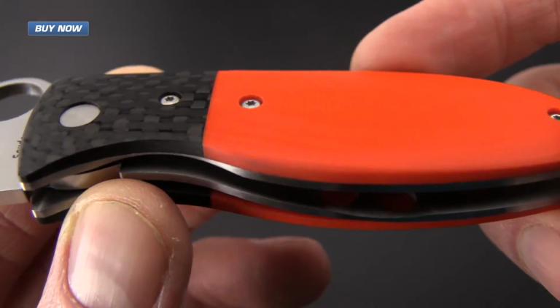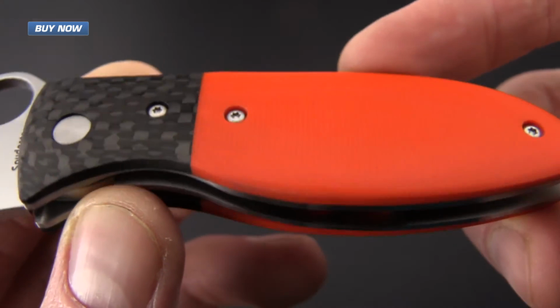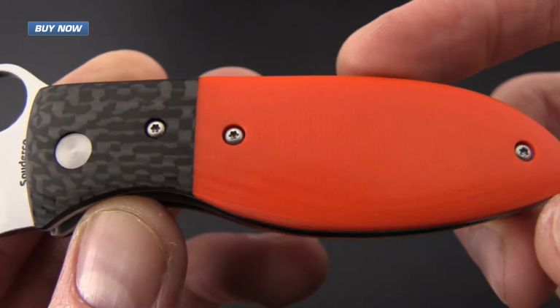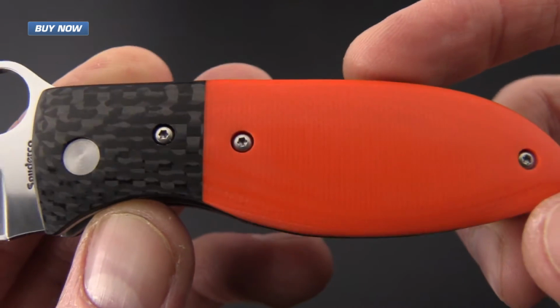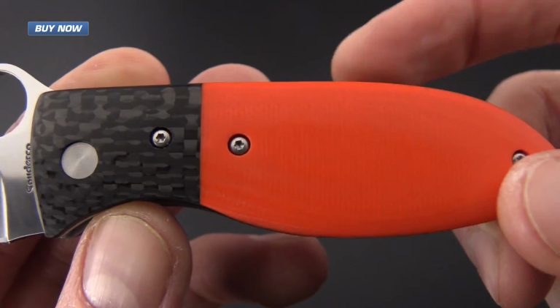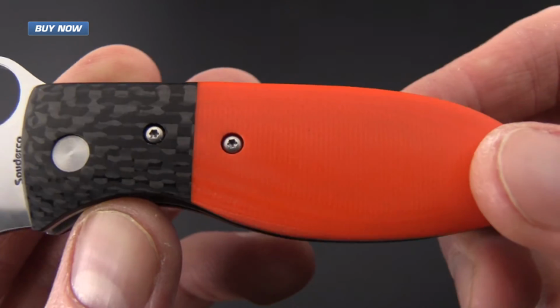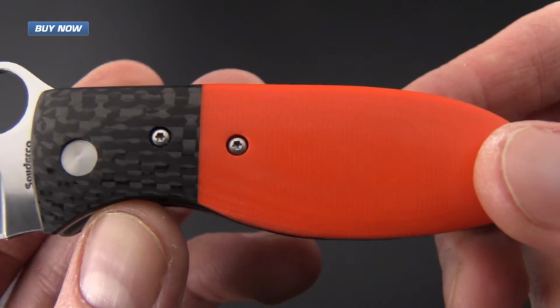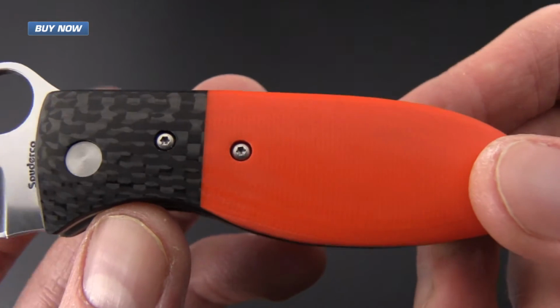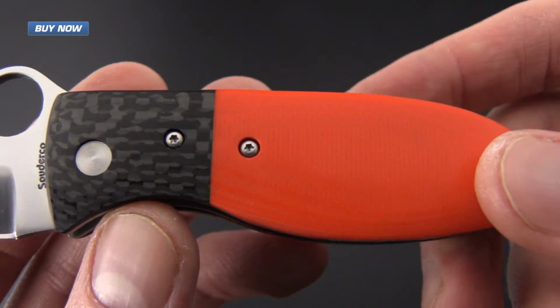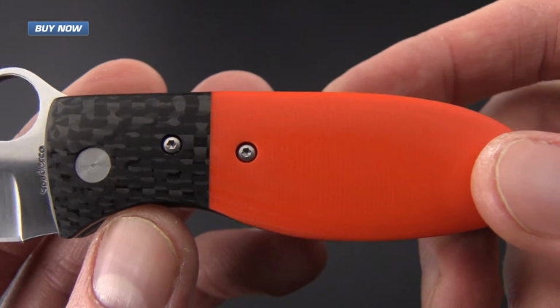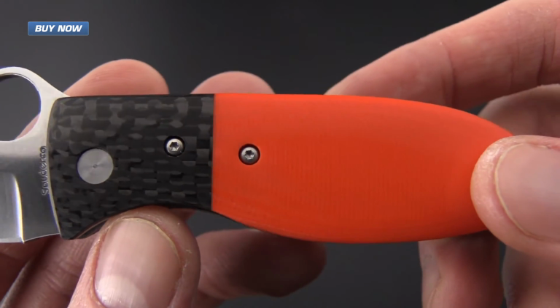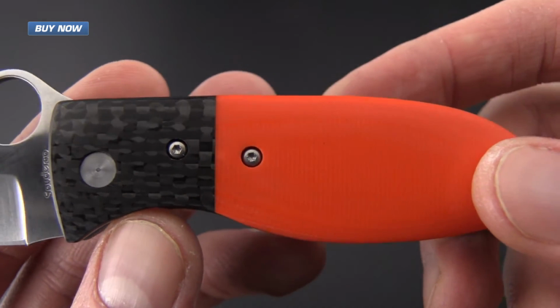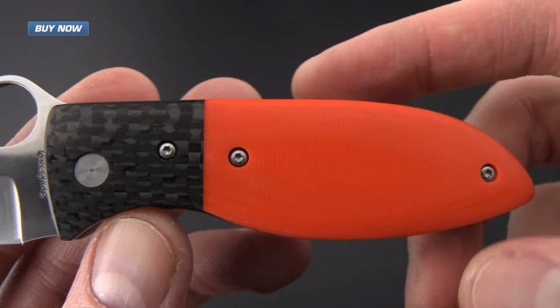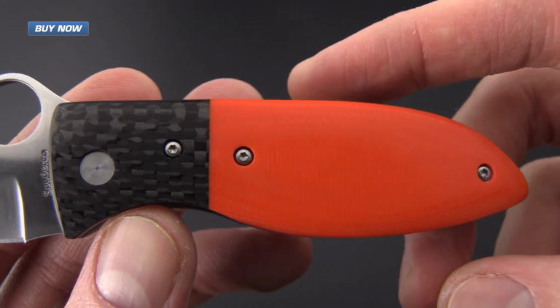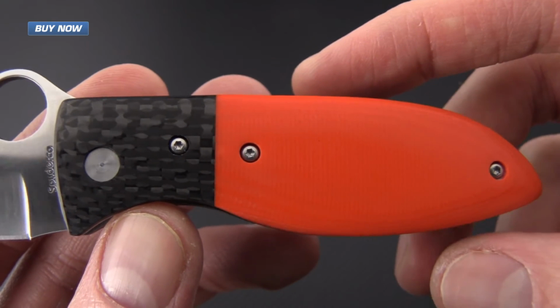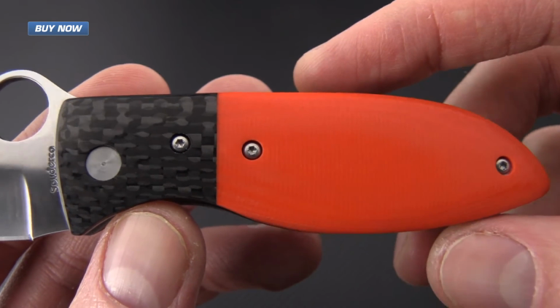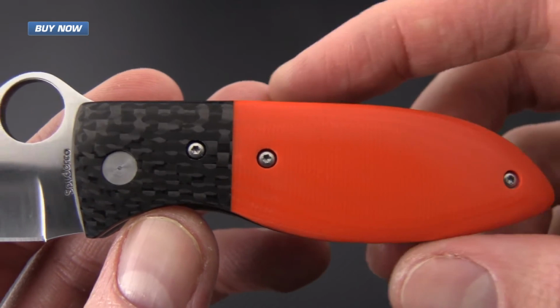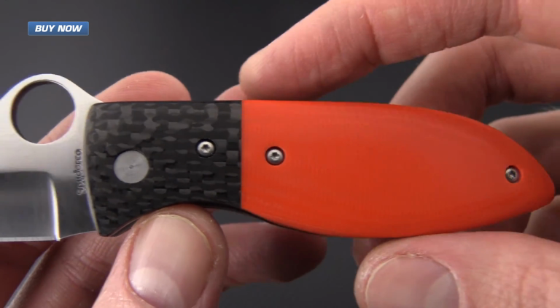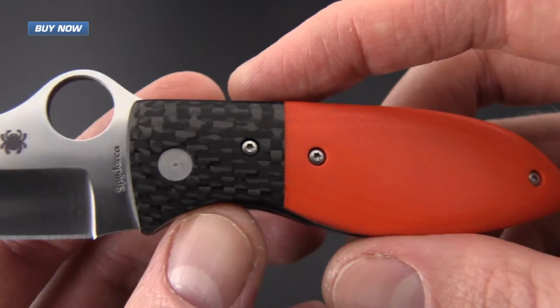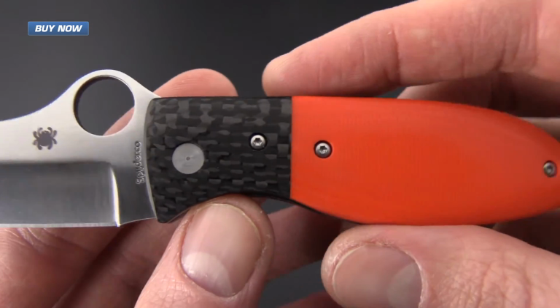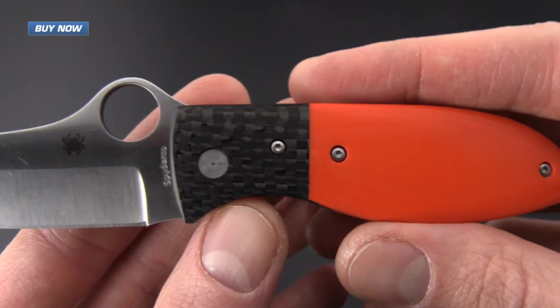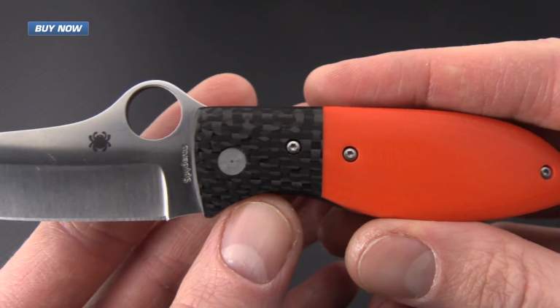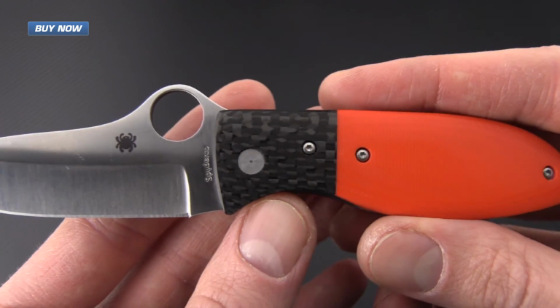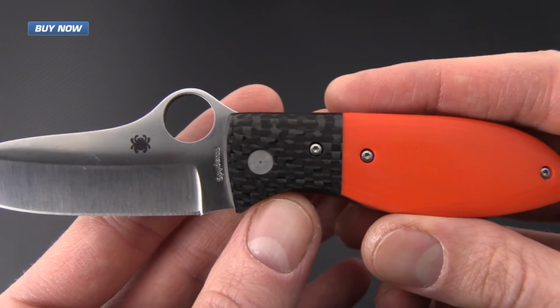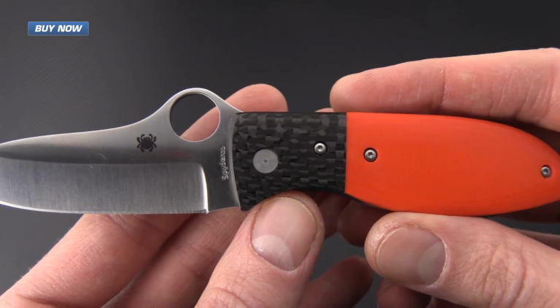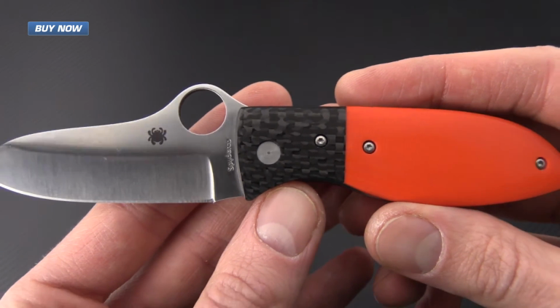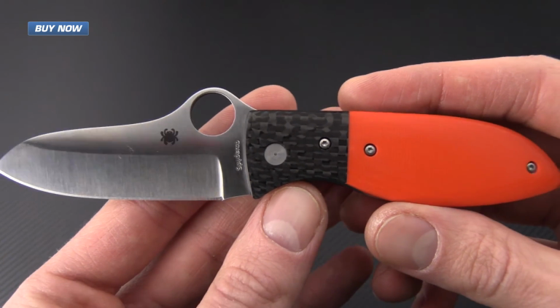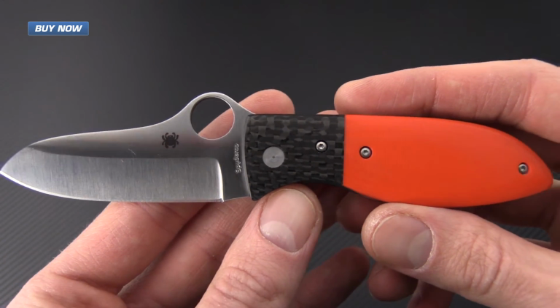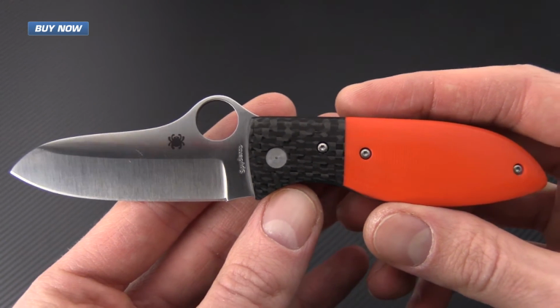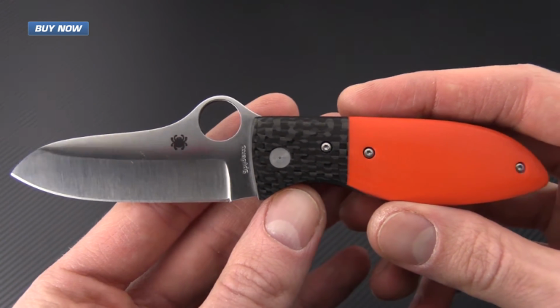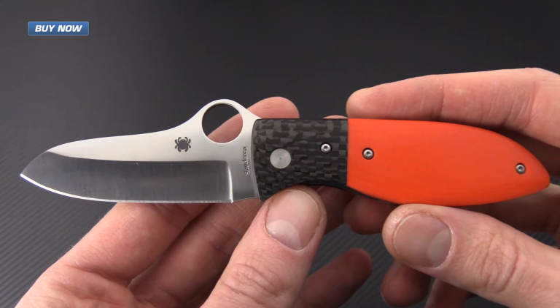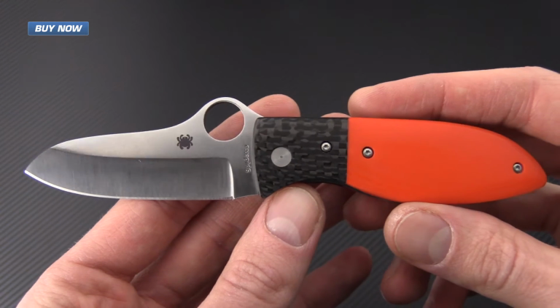The skeletonization of the handles helps to keep this knife right around three ounces, making it a great choice for an EDC.